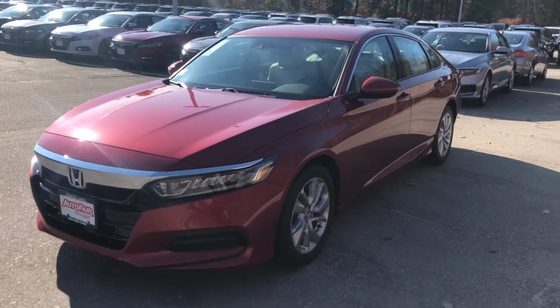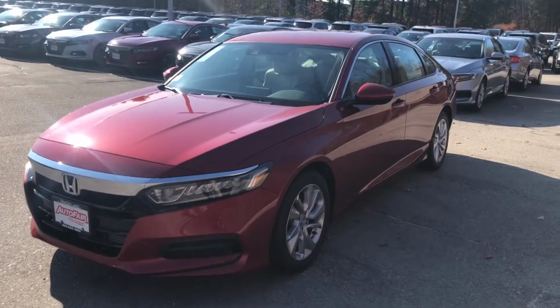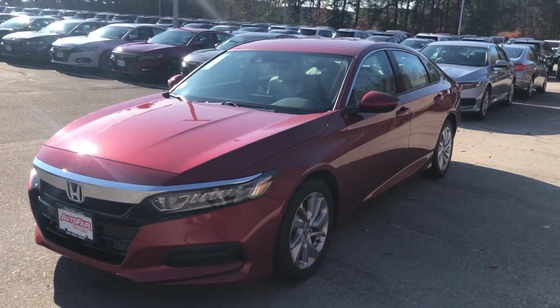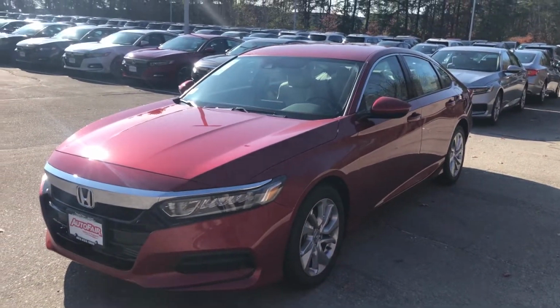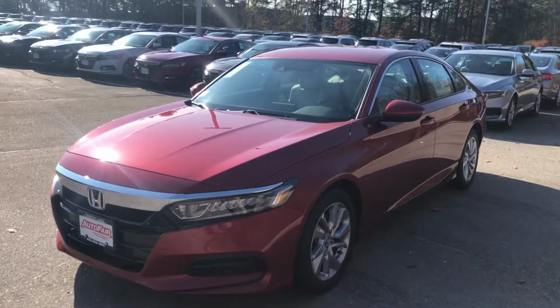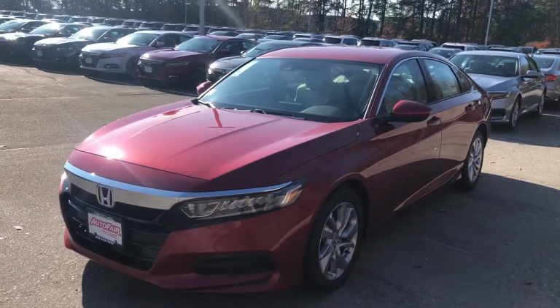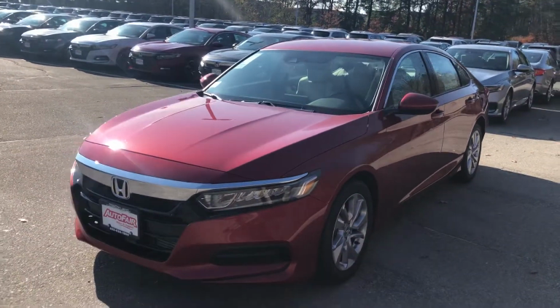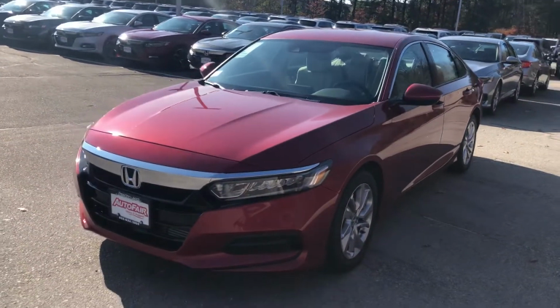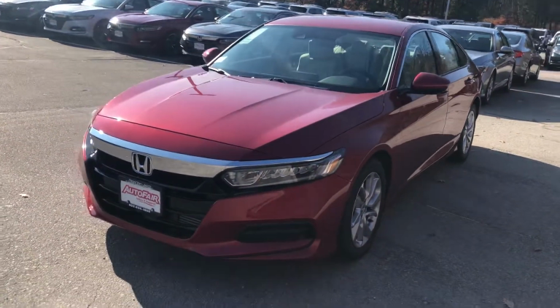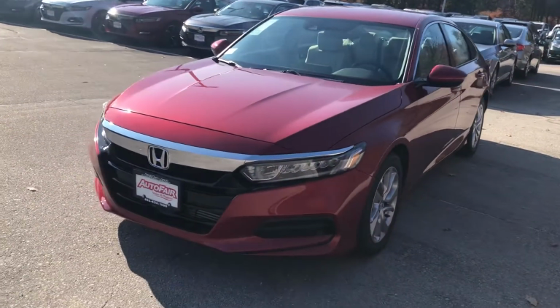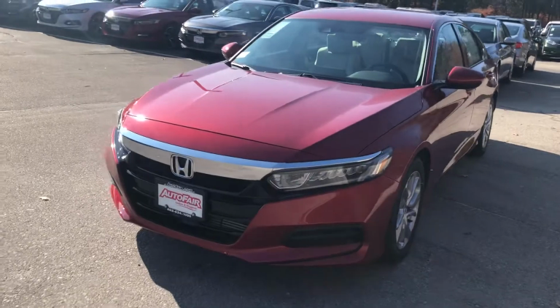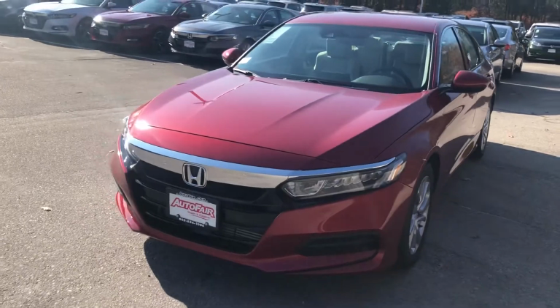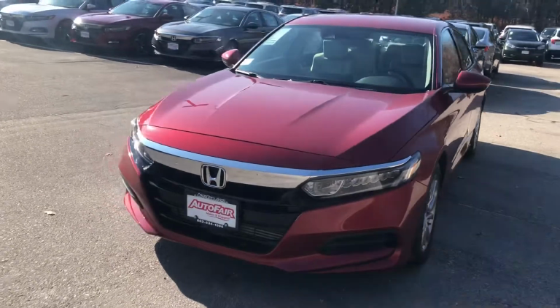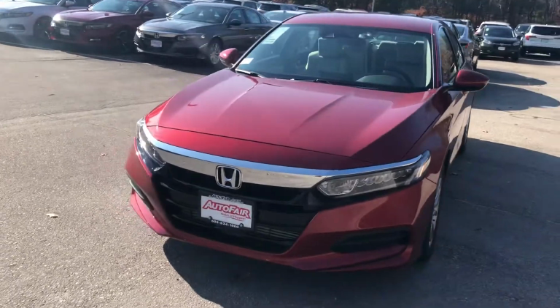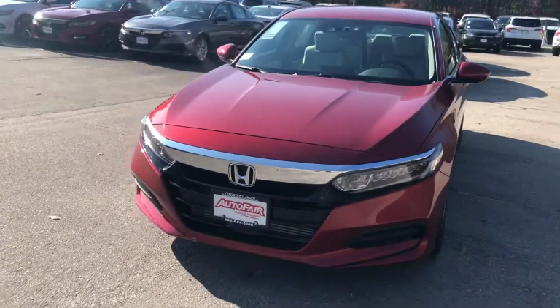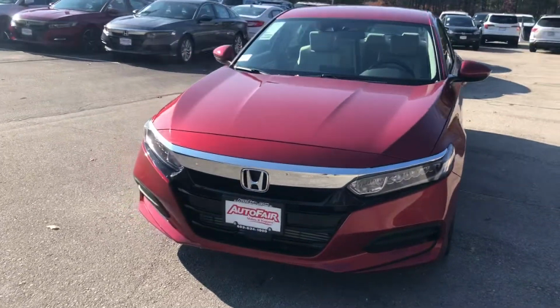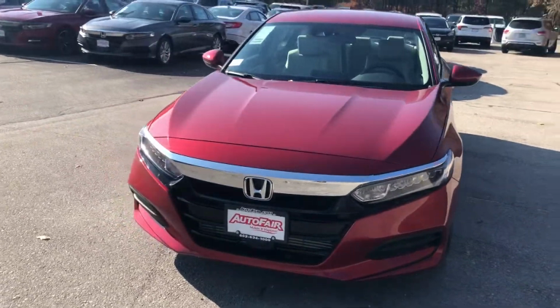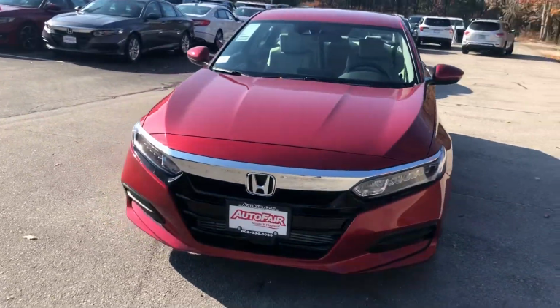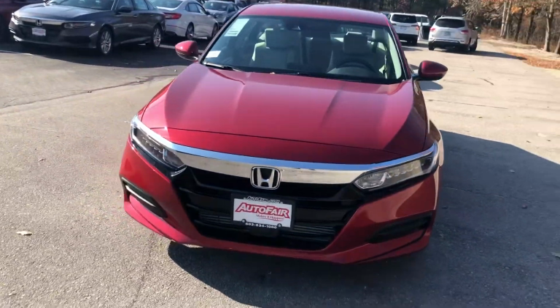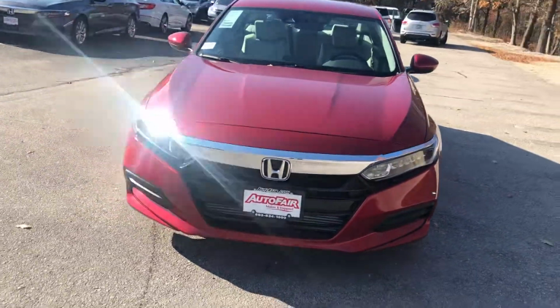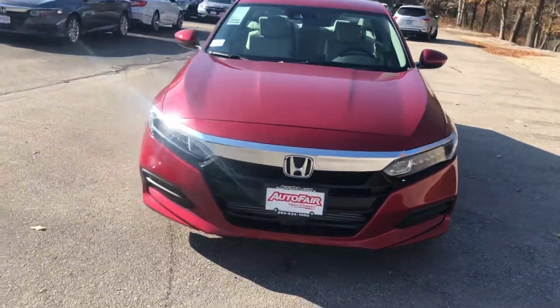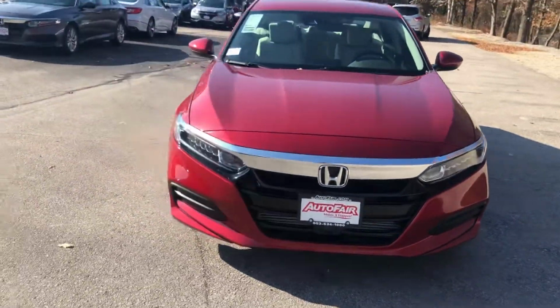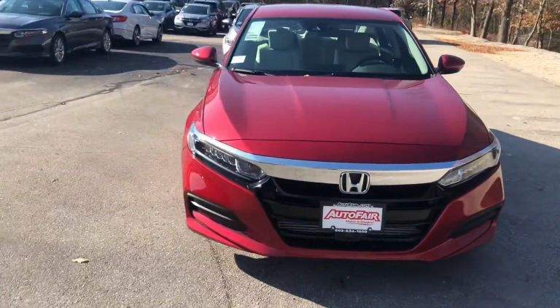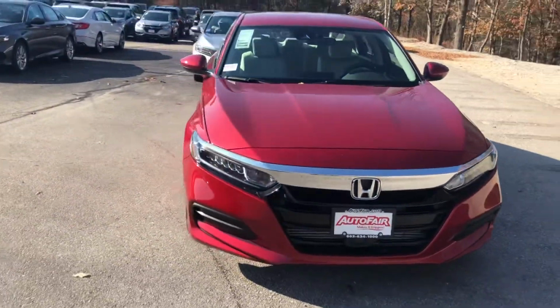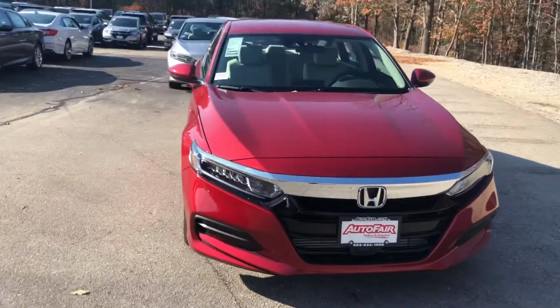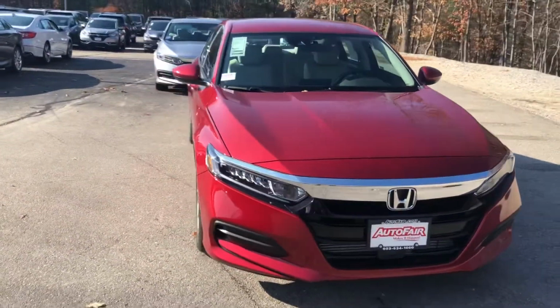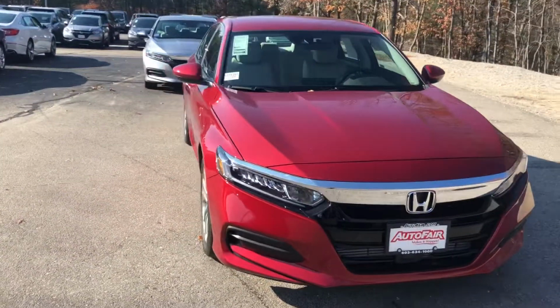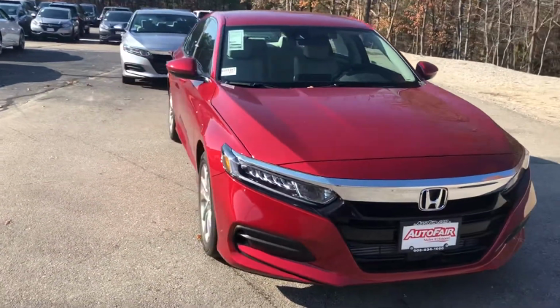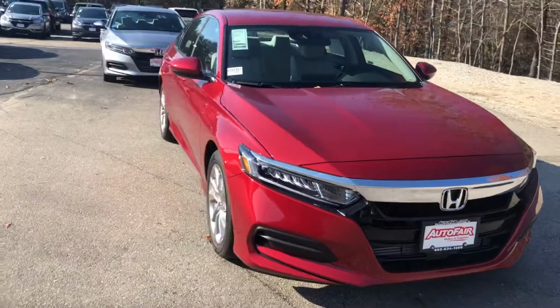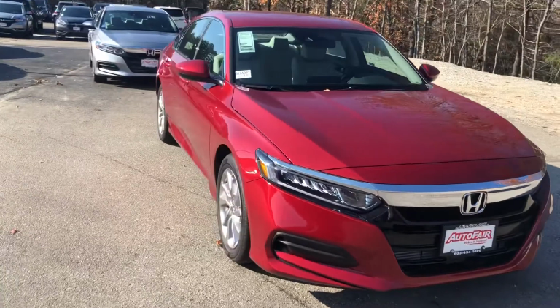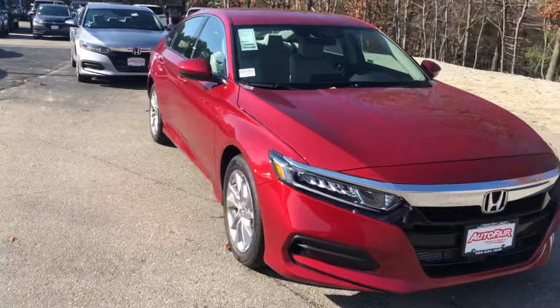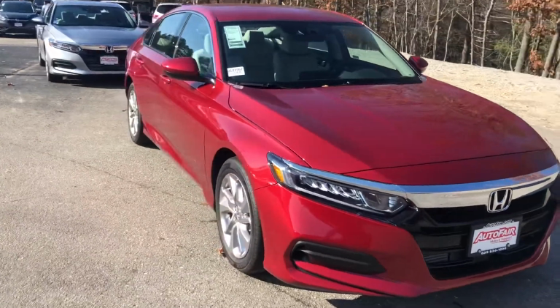Hello Alana, Nick here from AutoFair Honda. Just want to get you a quick video on the car you inquired about online. This is a 2018 Honda Accord LX.